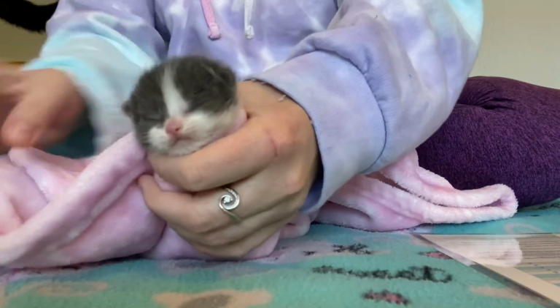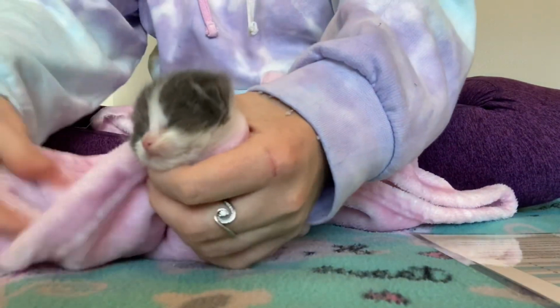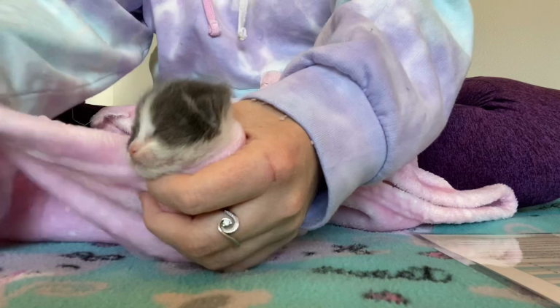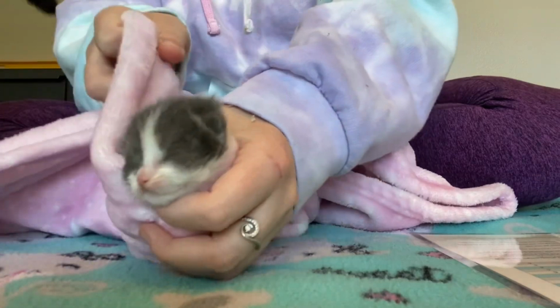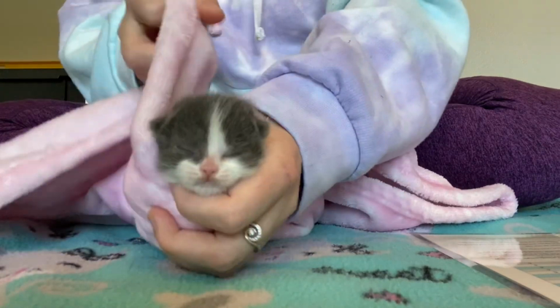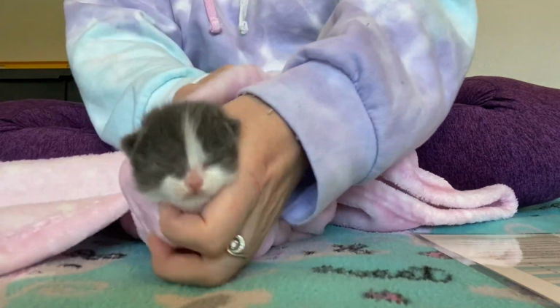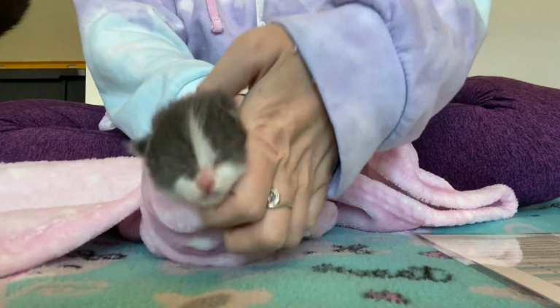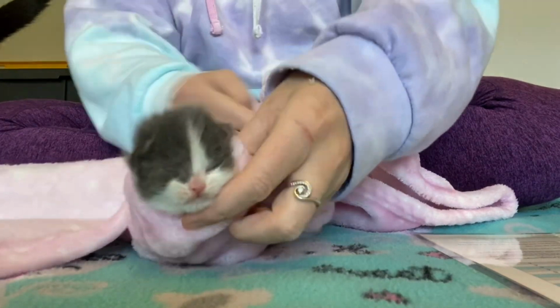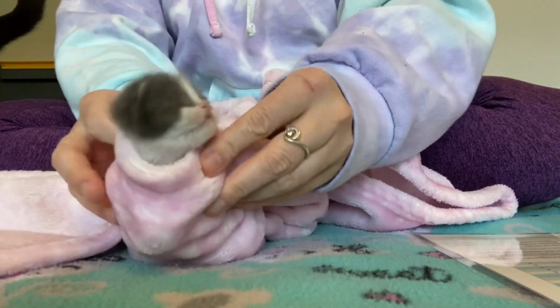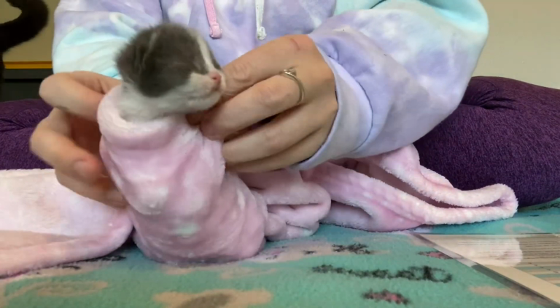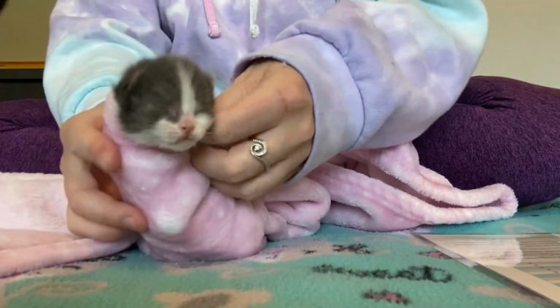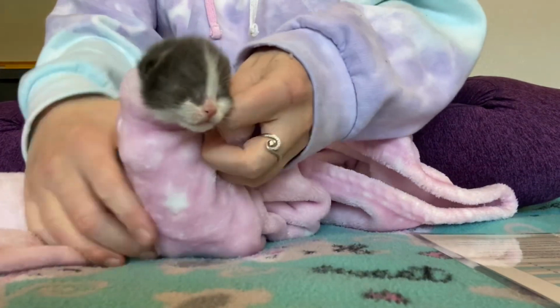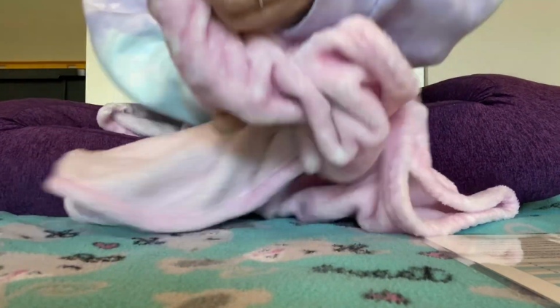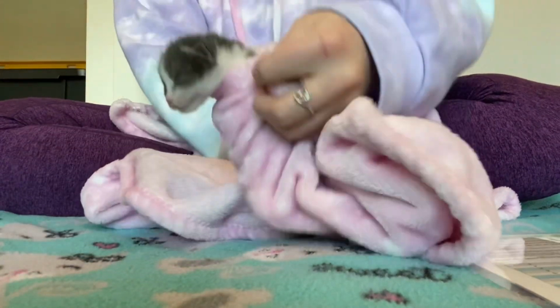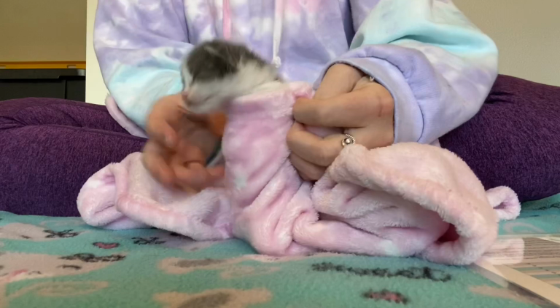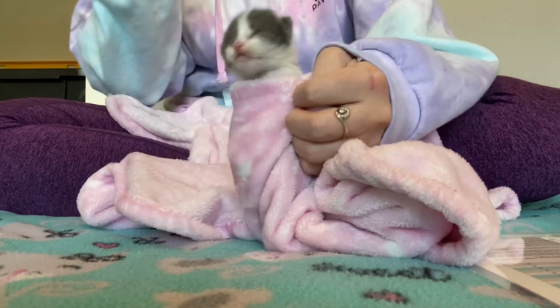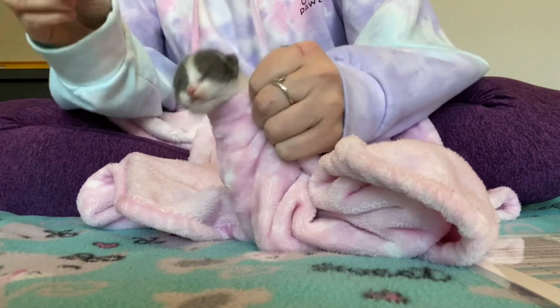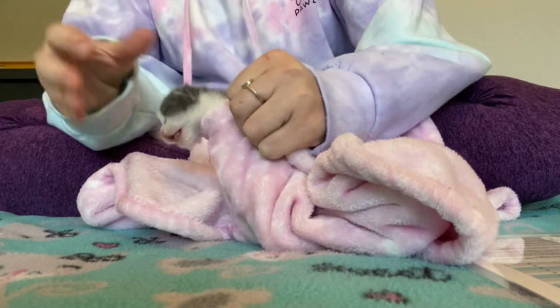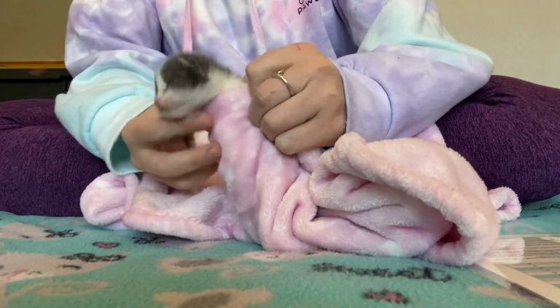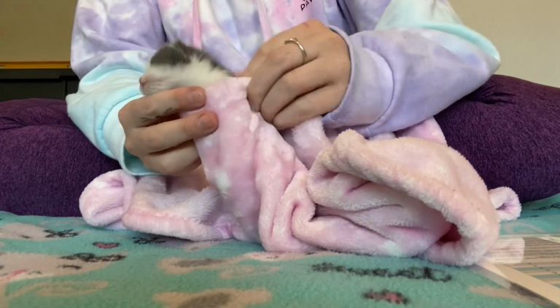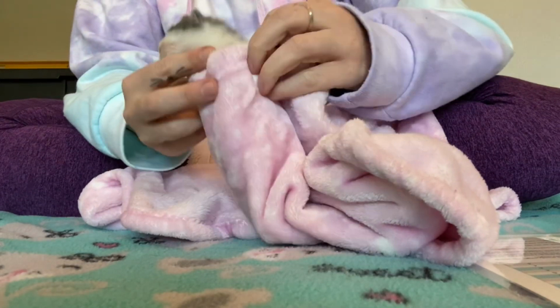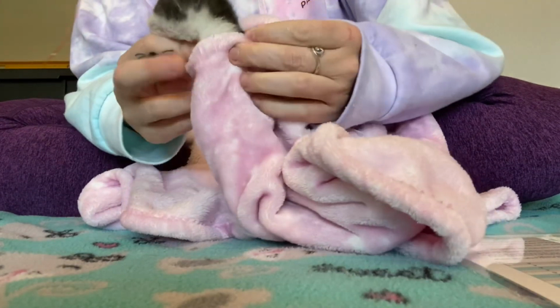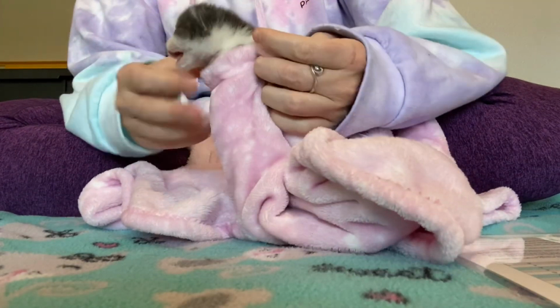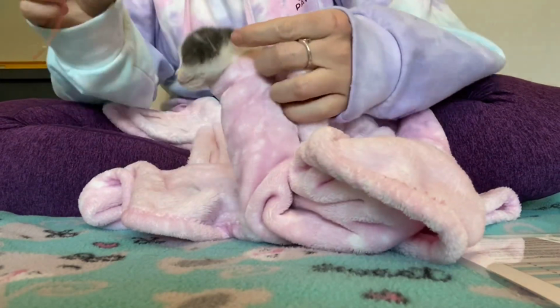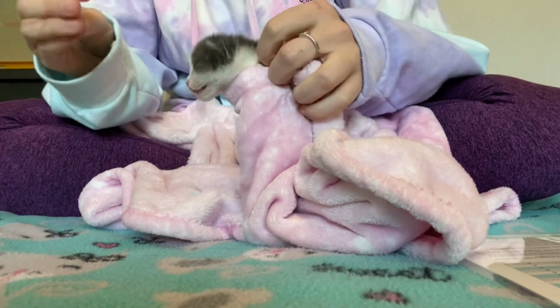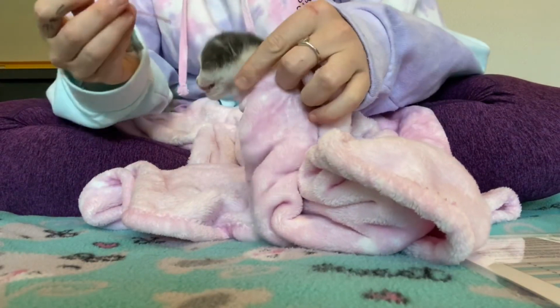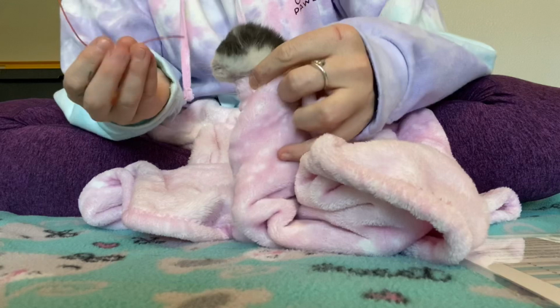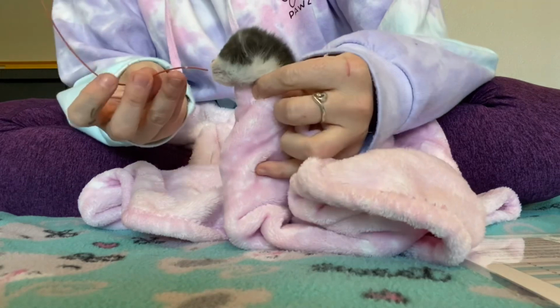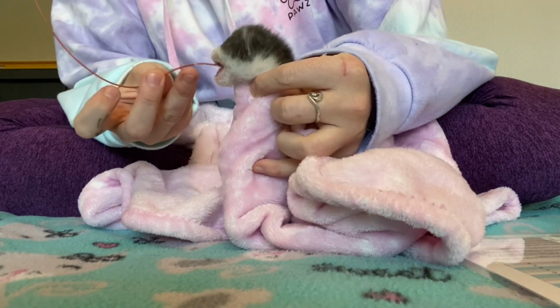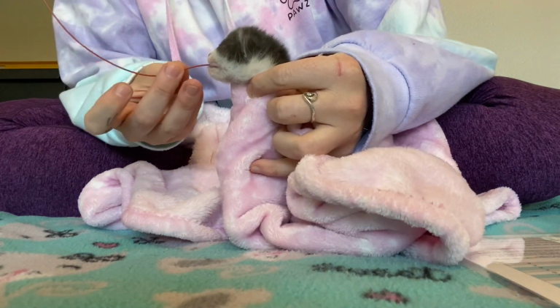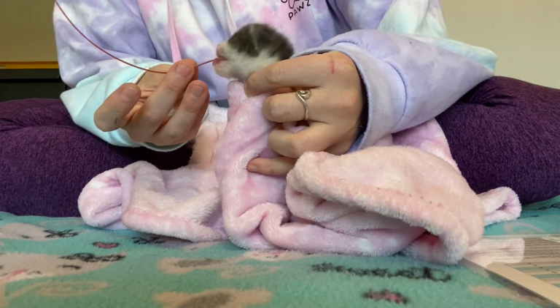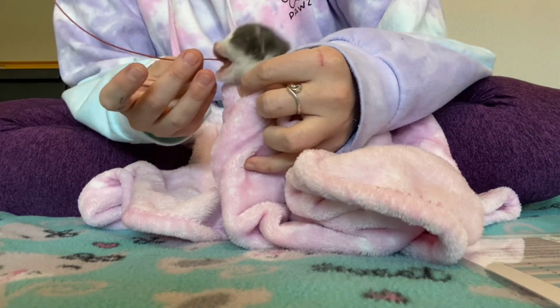Now, I'm going to burrito Mouse so that he cannot pull the tube out using his little paws while I'm trying to tube feed him. You're going to position the kitten with the head forward — honestly, even more forward than this, tilting him a little bit further.